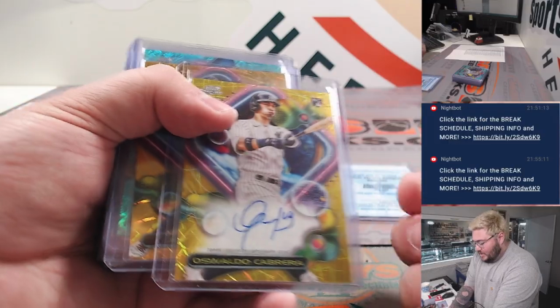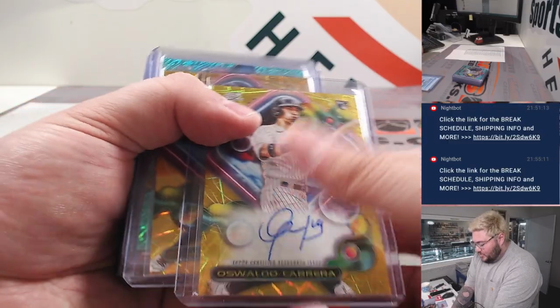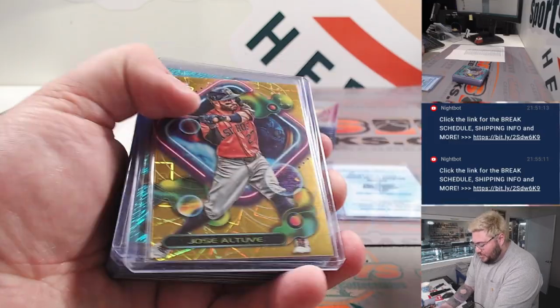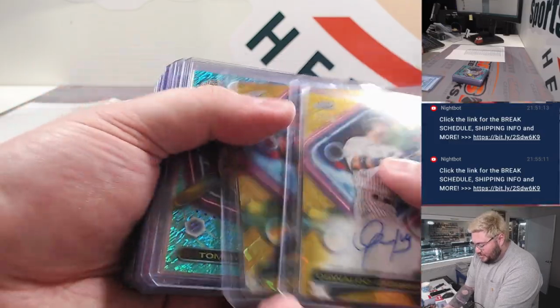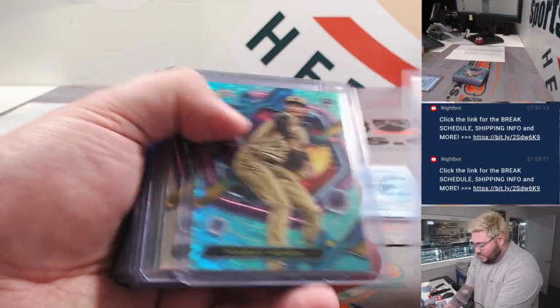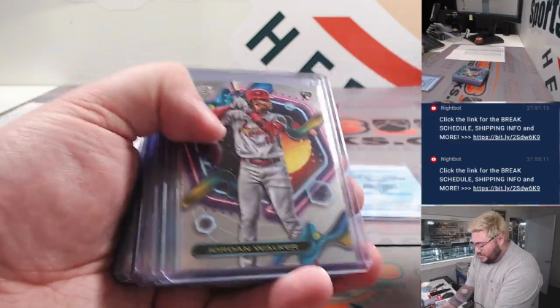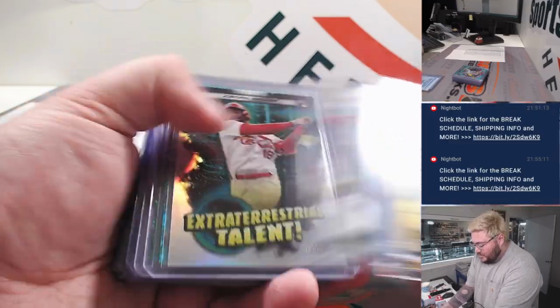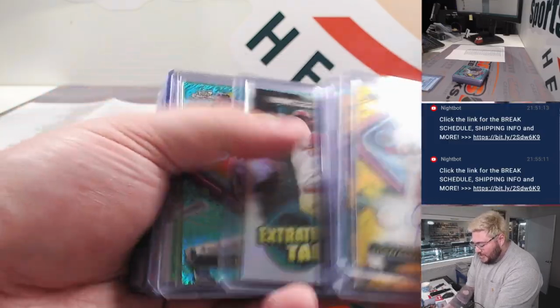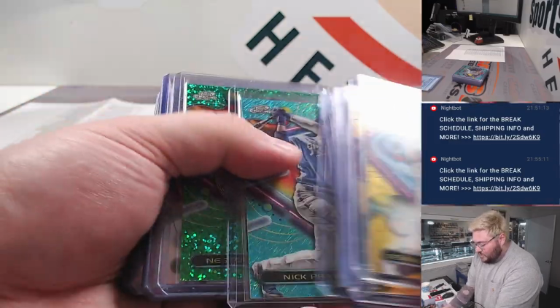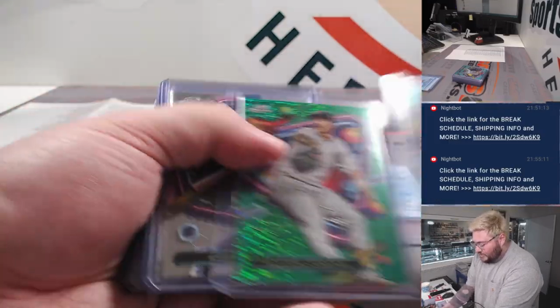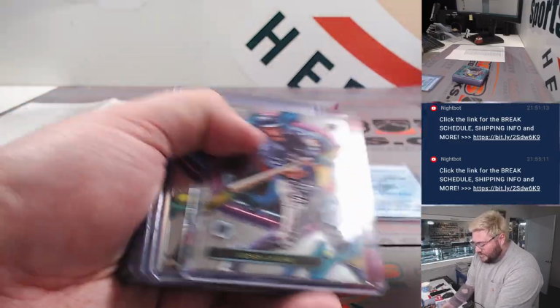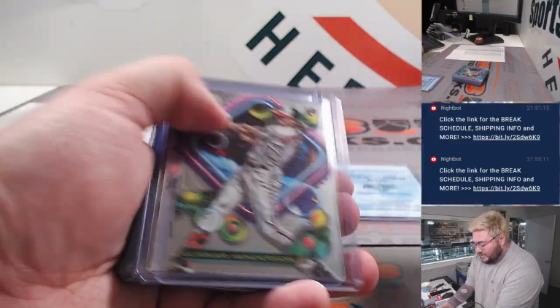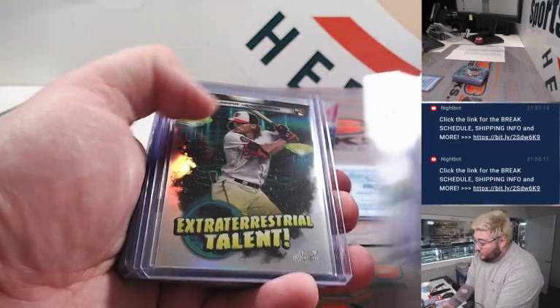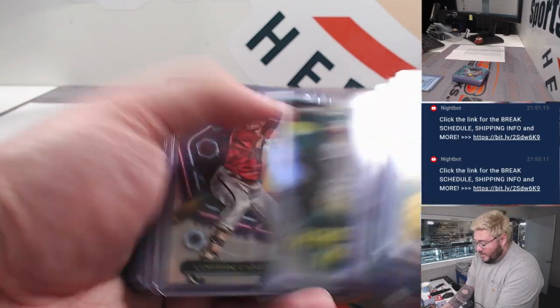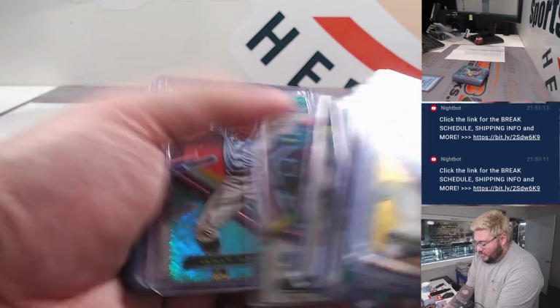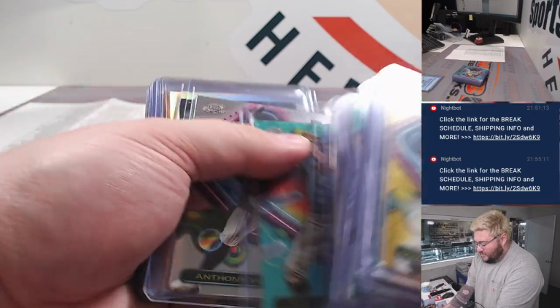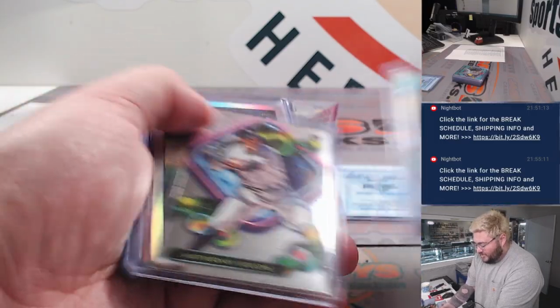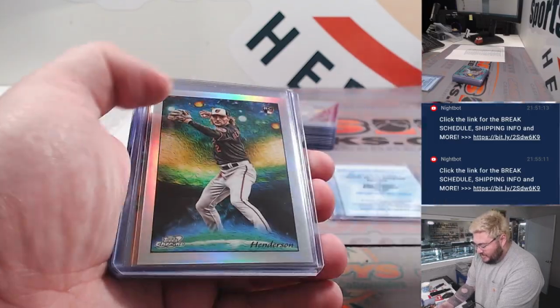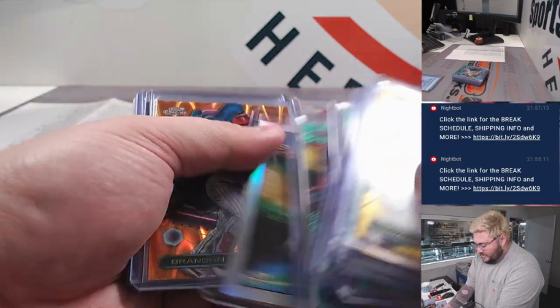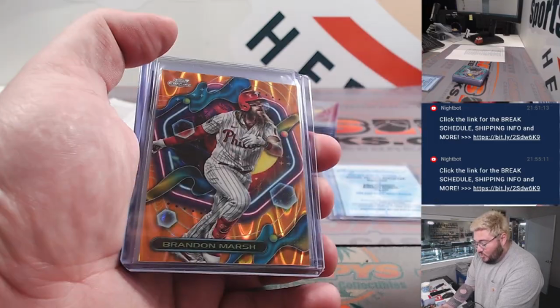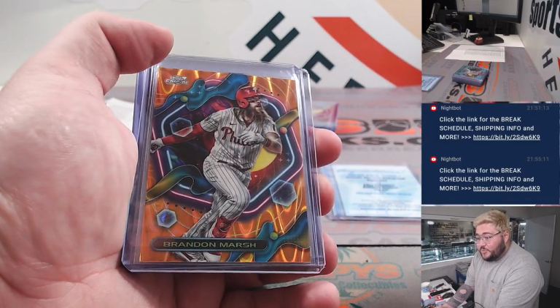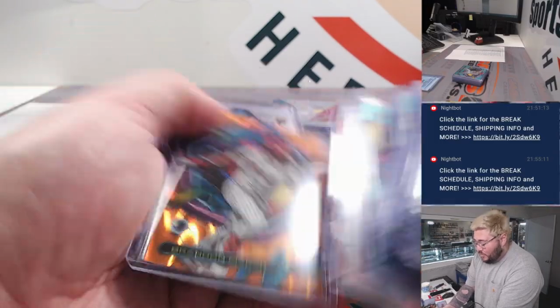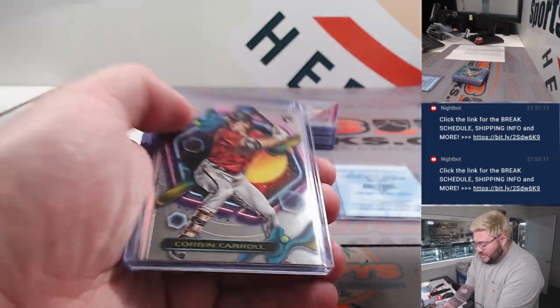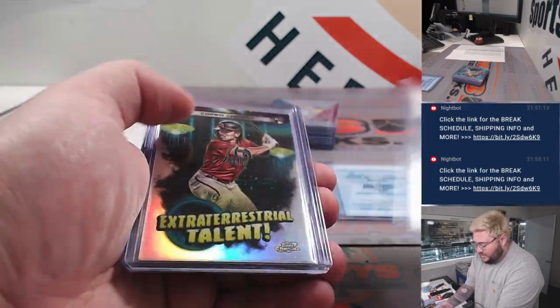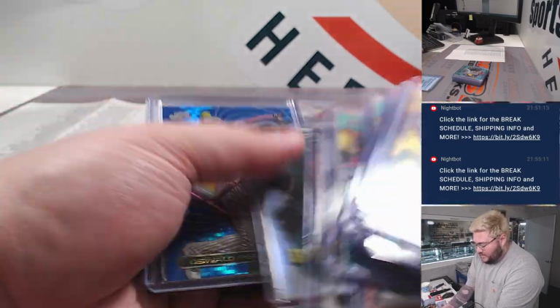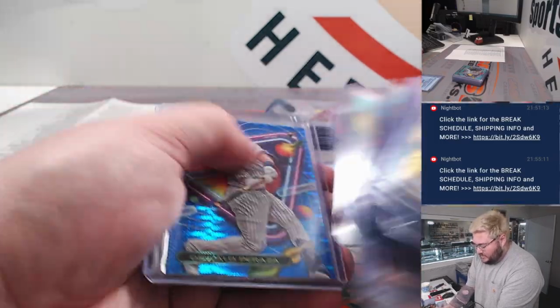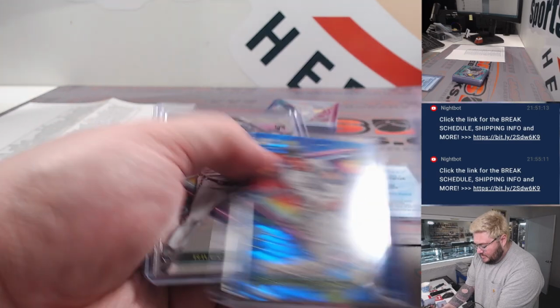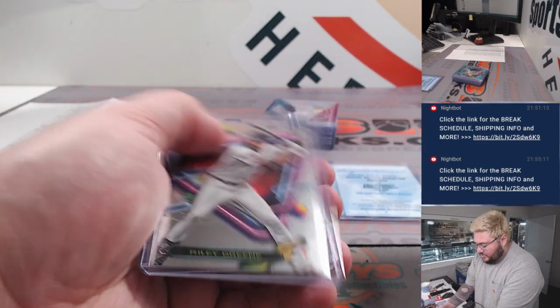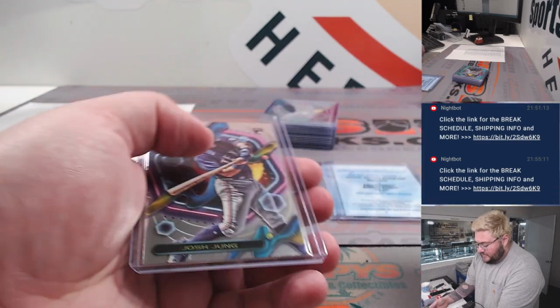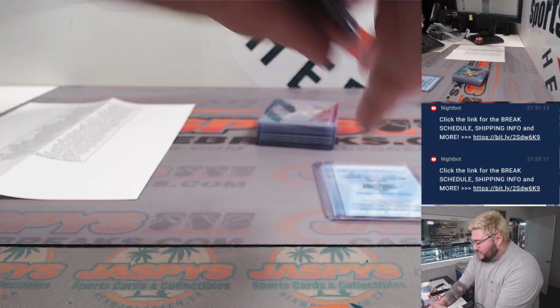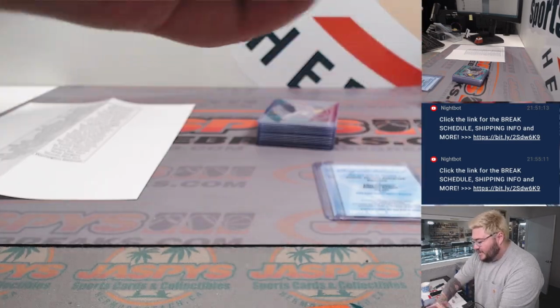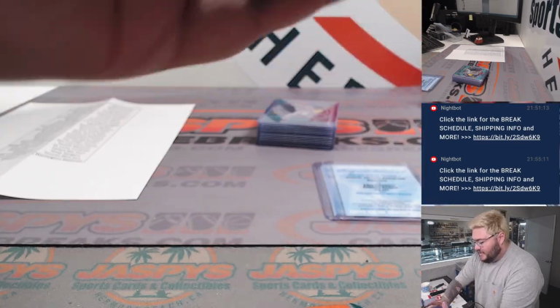Oswaldo Cabrera Gold — some nice golds in here. The whole case: oranges, red, black Eclipse, orange Brandon Marsh second year. Some great, great stuff in this first half case.